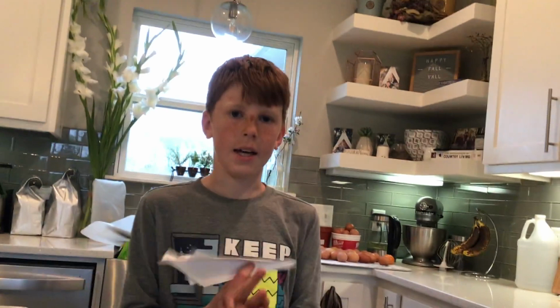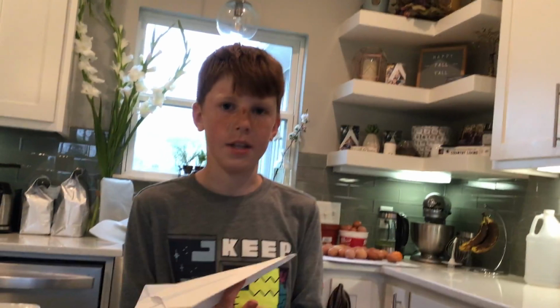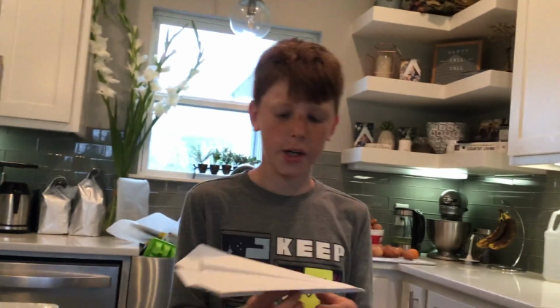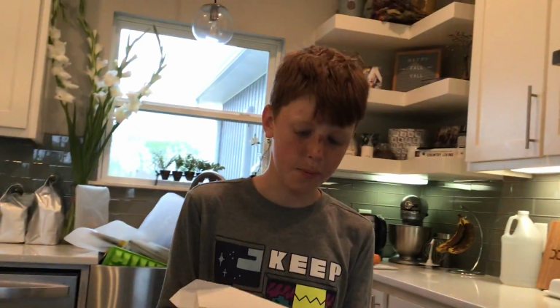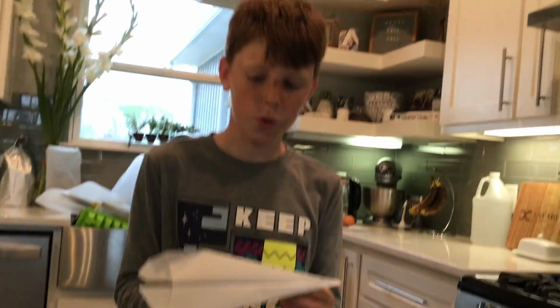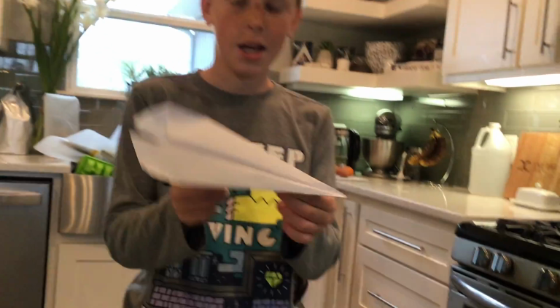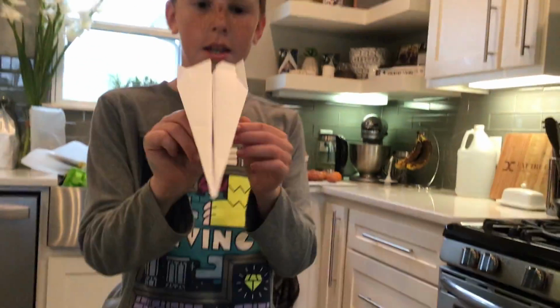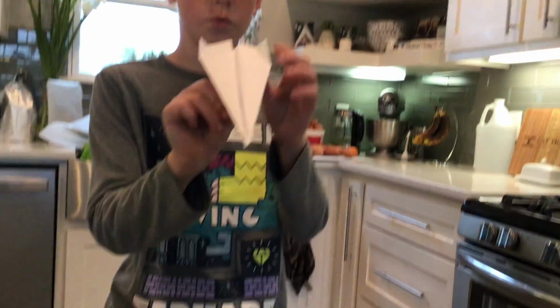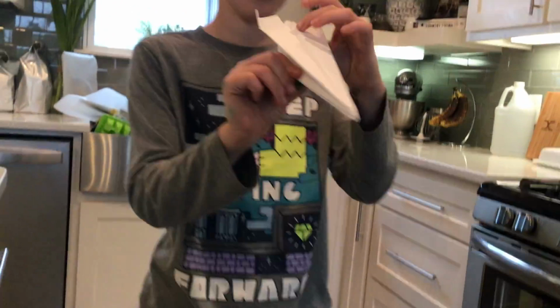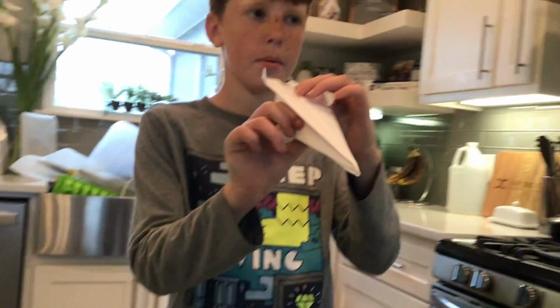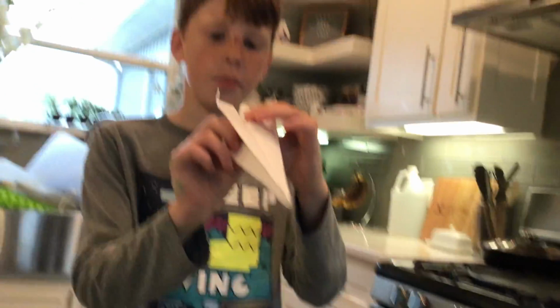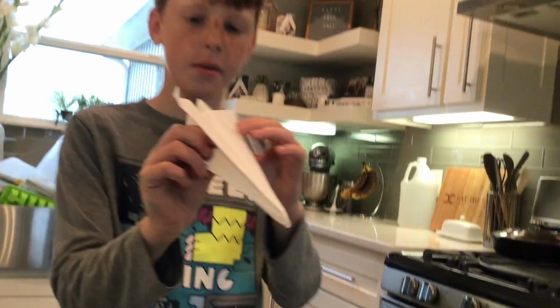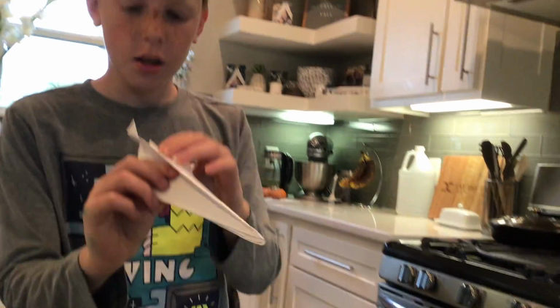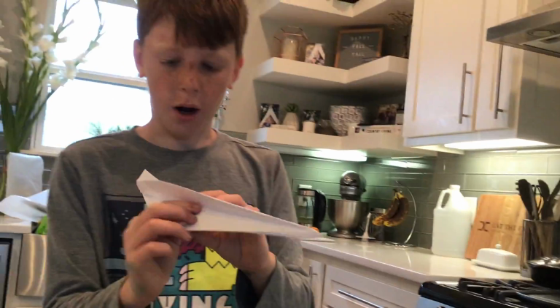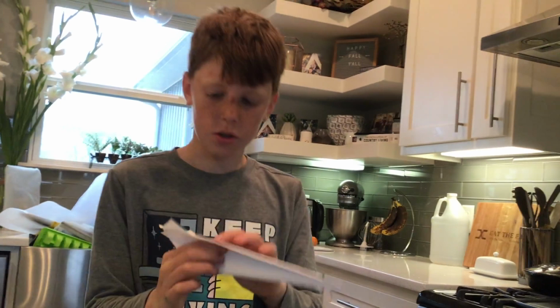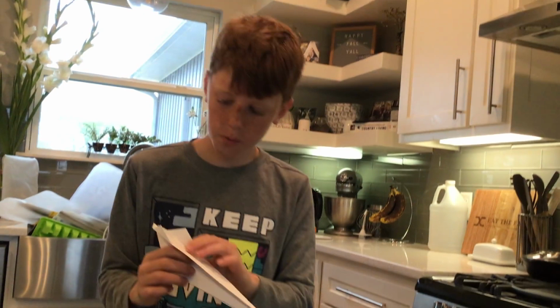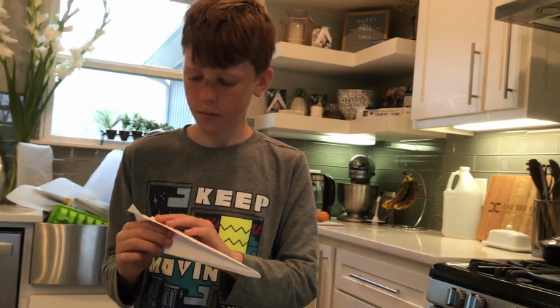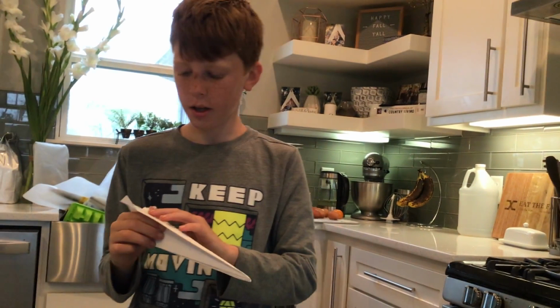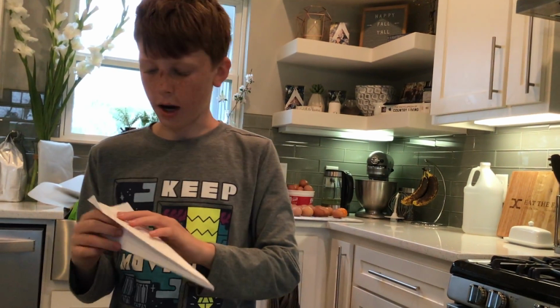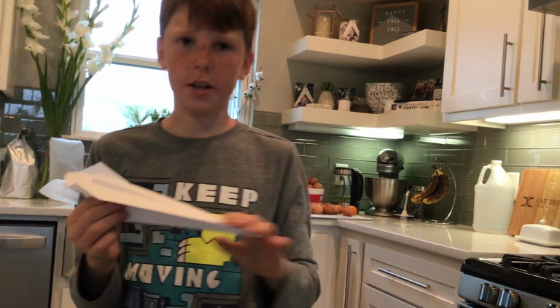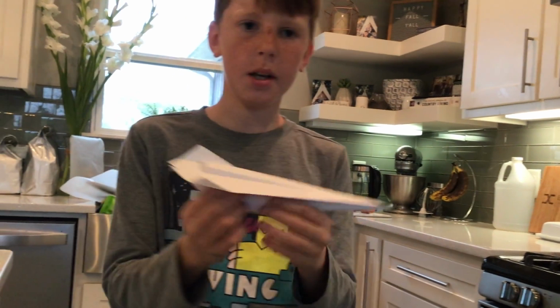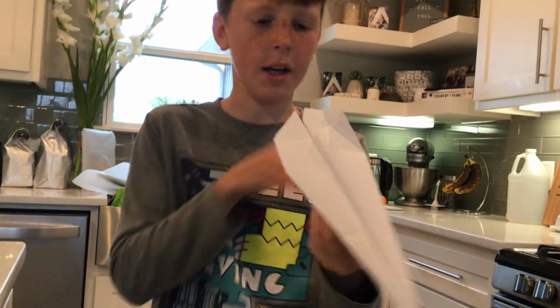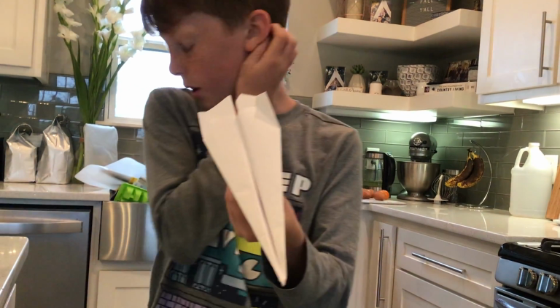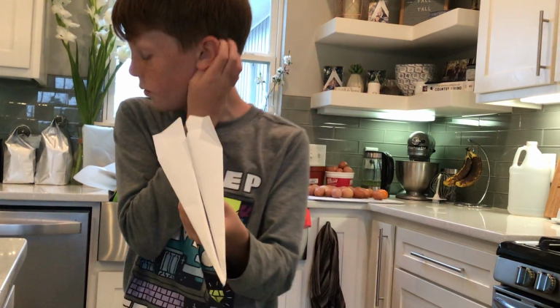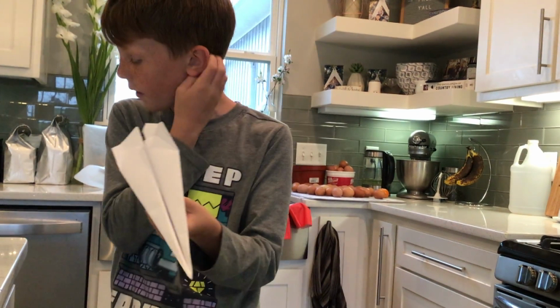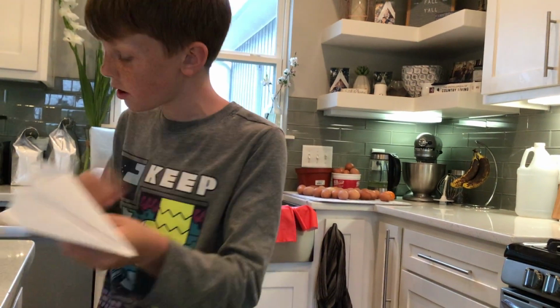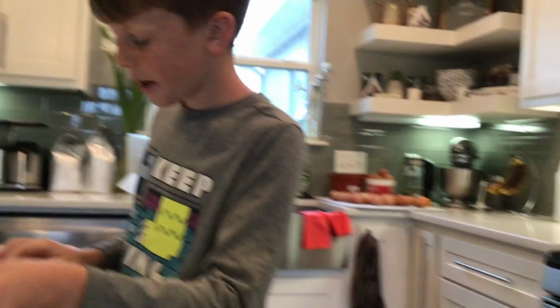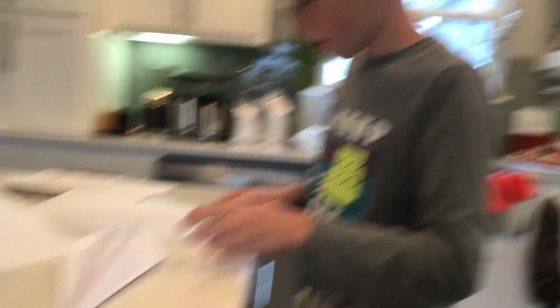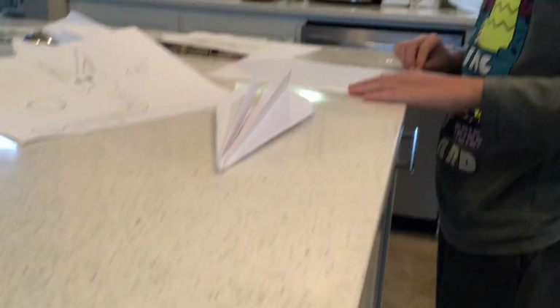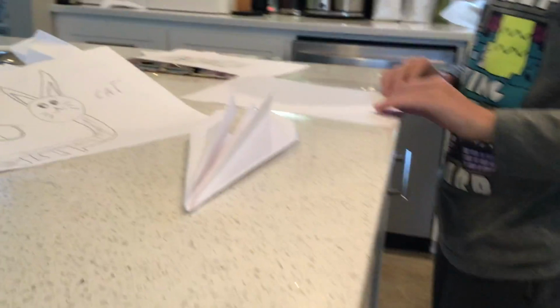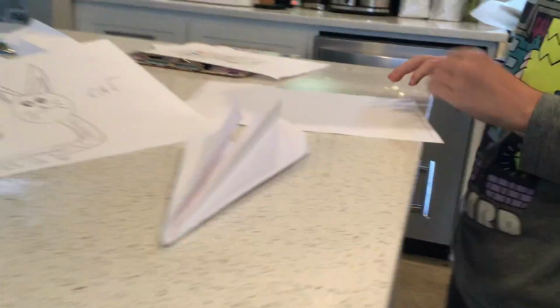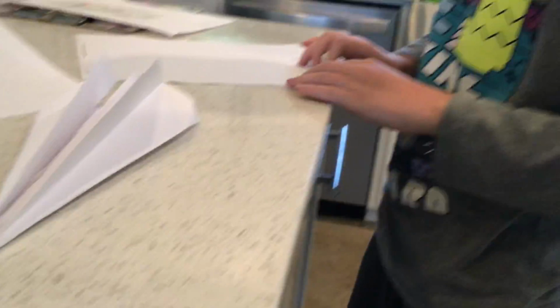Hey guys, today we are going to be folding this really cool paper airplane. I'm going to show you how it flies in a minute — it flies really fast. Go over here and we'll start.